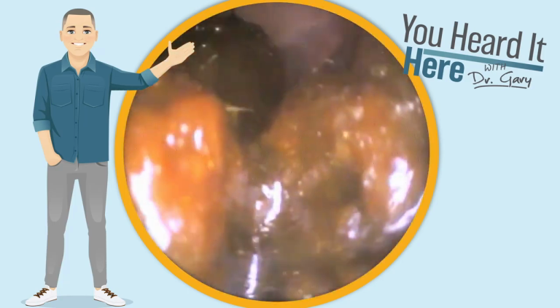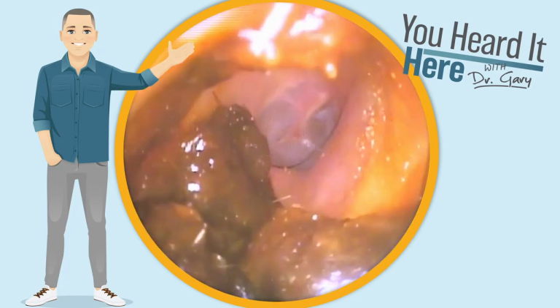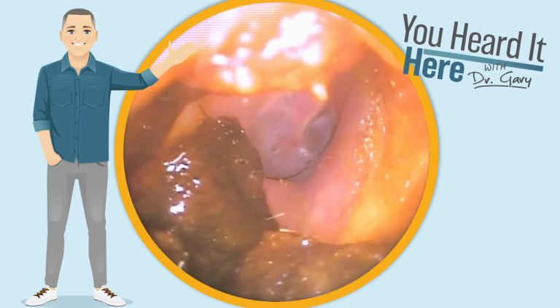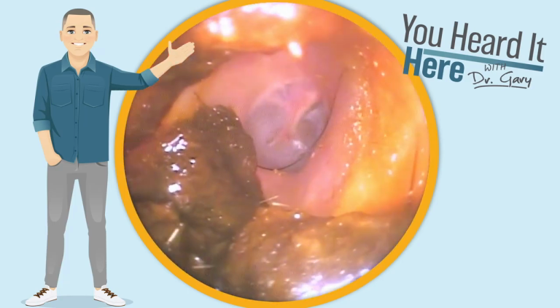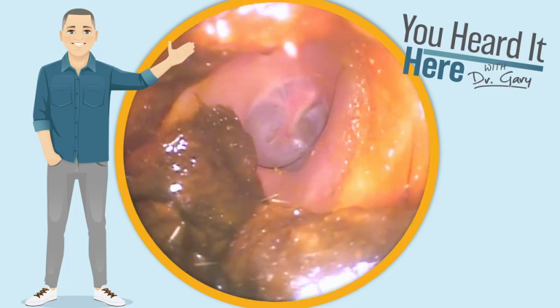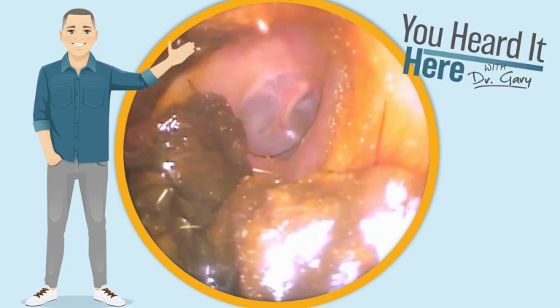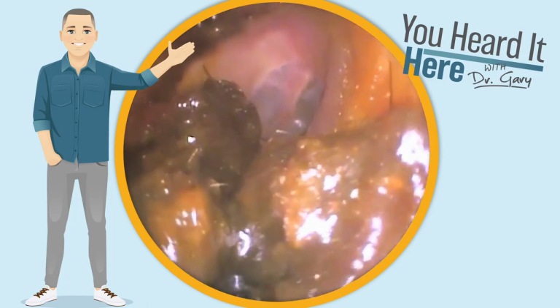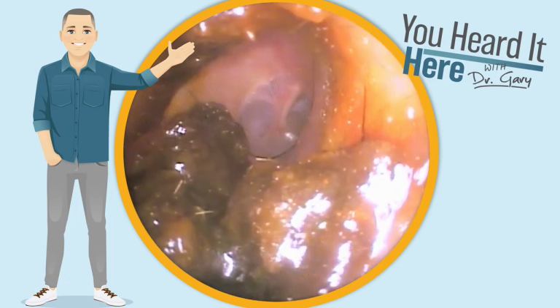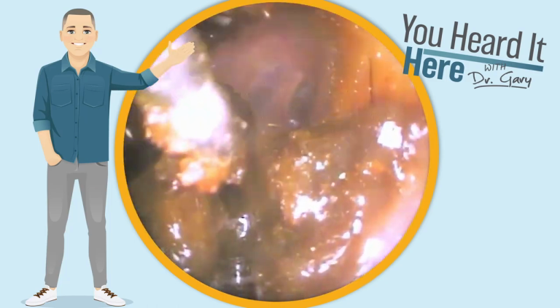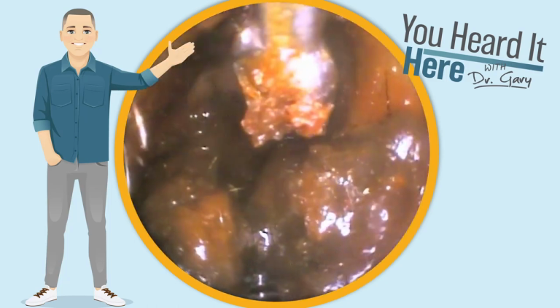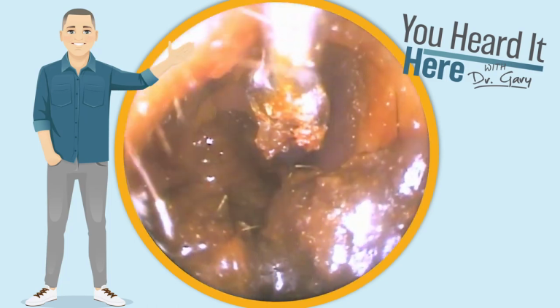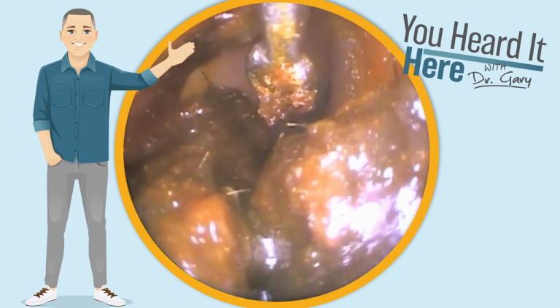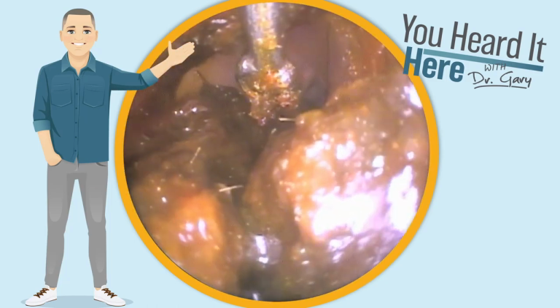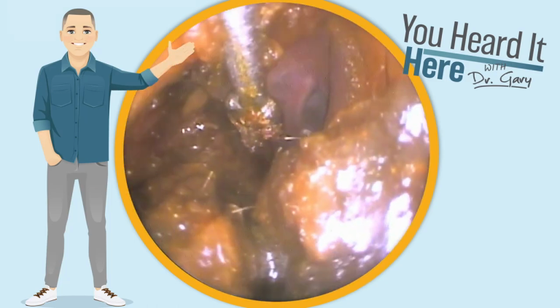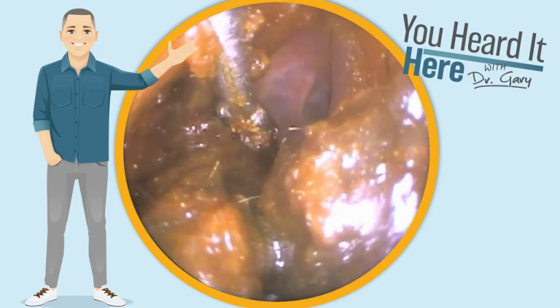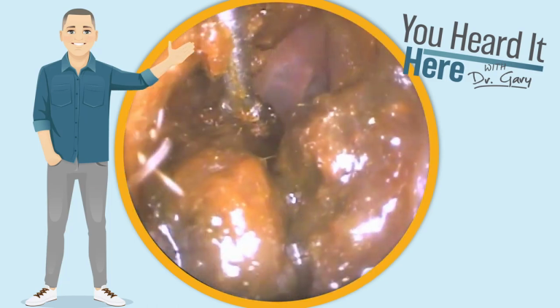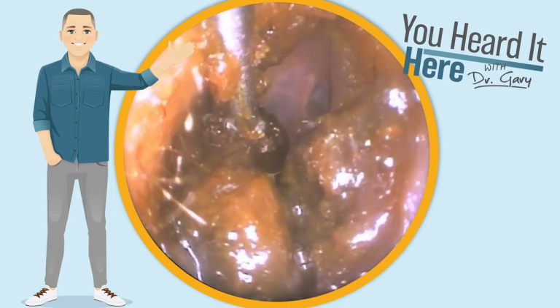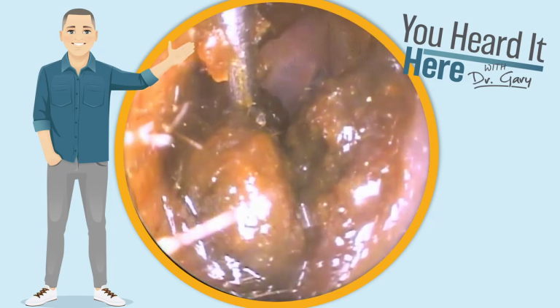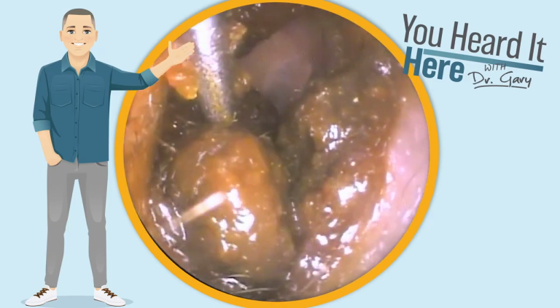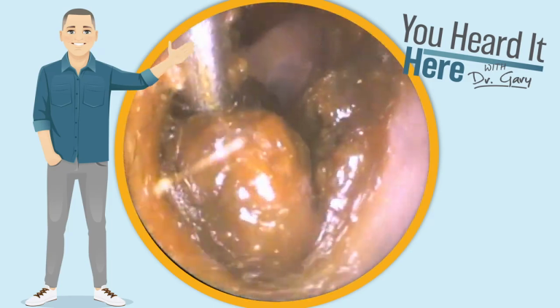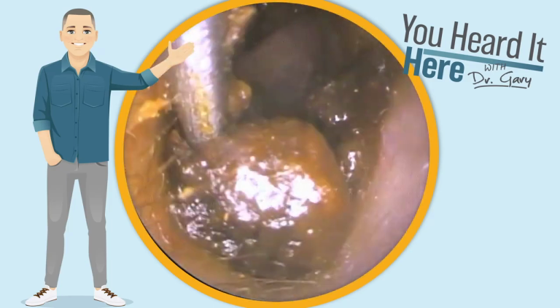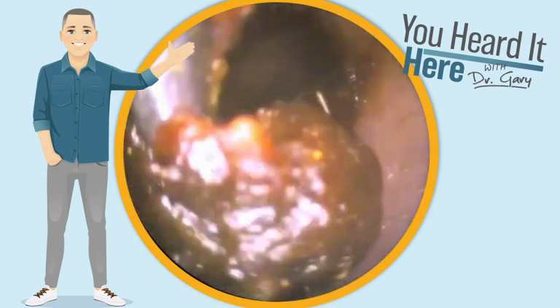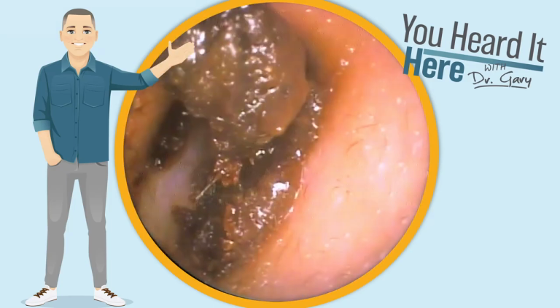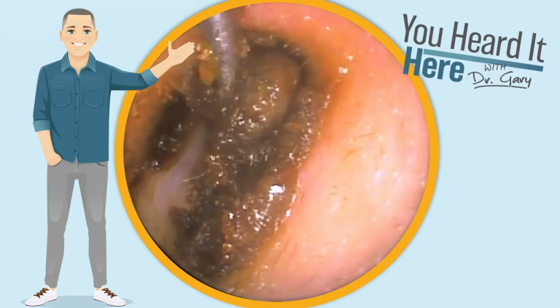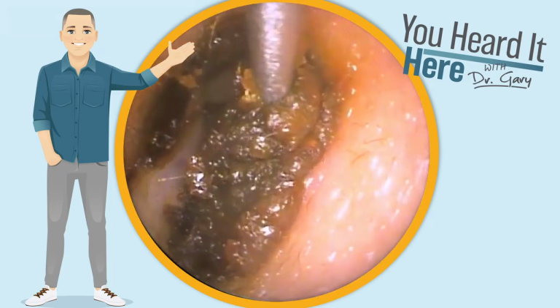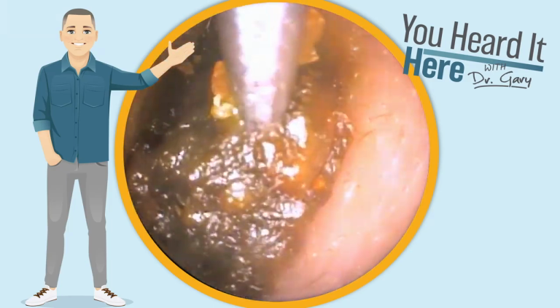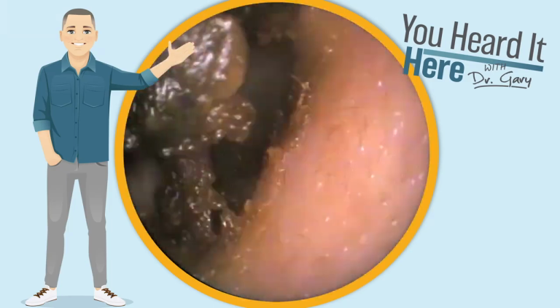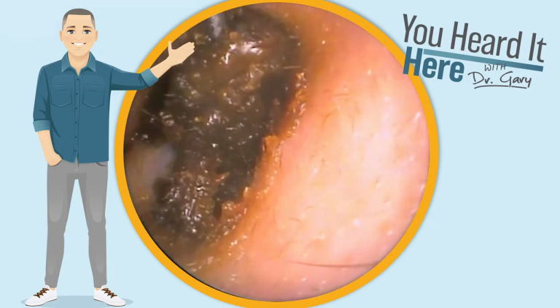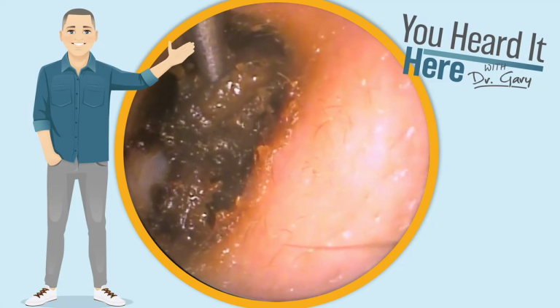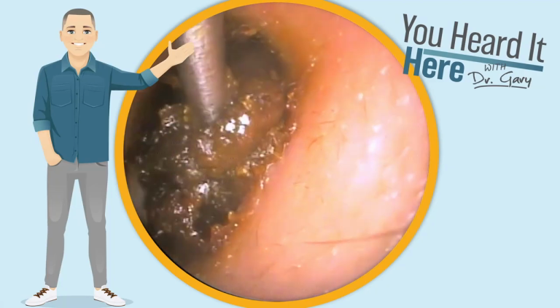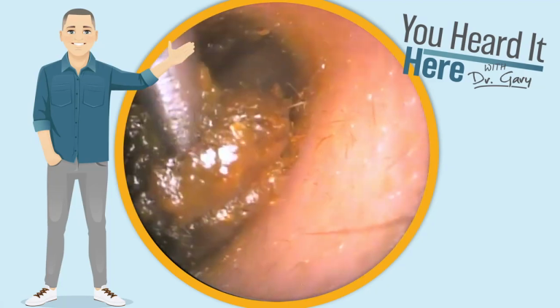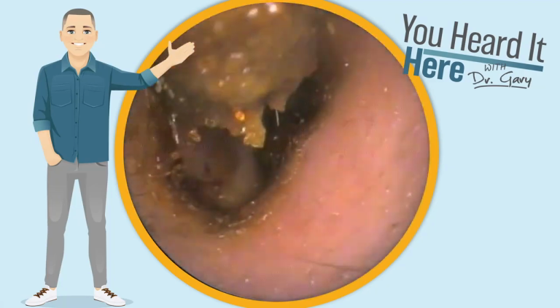On the other side, much less of an impaction. This time, all of the wax has settled to the bottom and sides of the ear canal wall. We should be able to get everything out pretty easily, hopefully not needing any more irrigation.